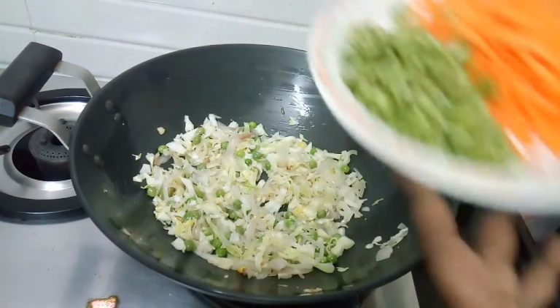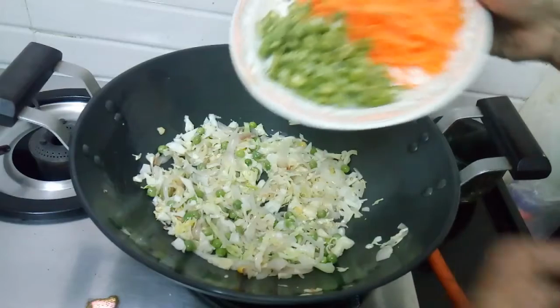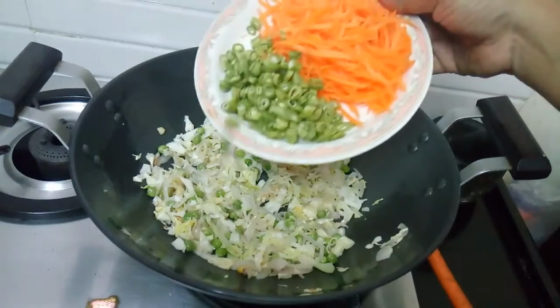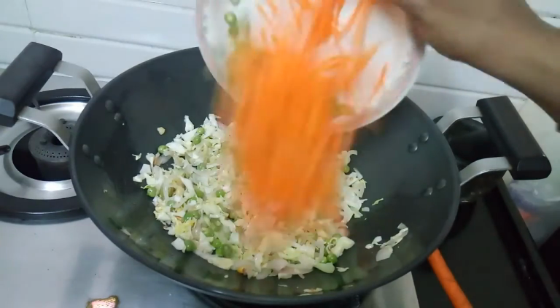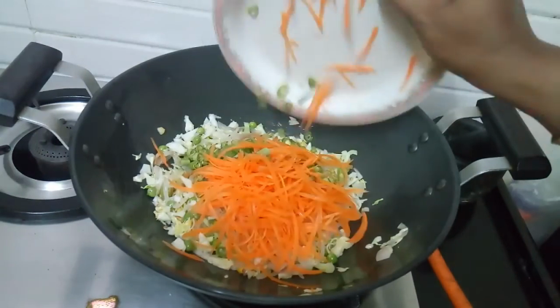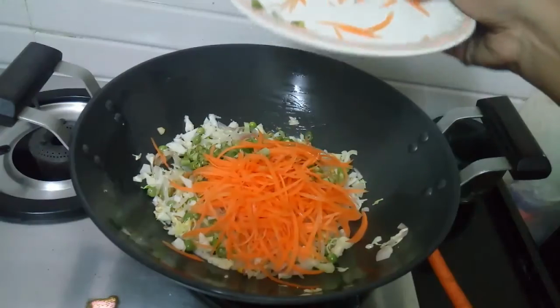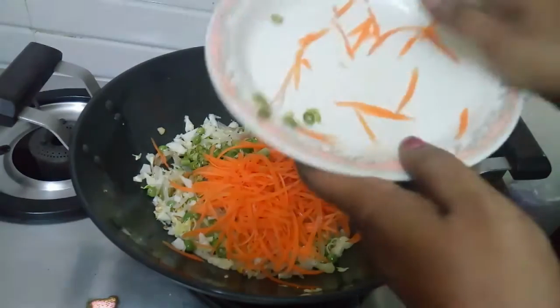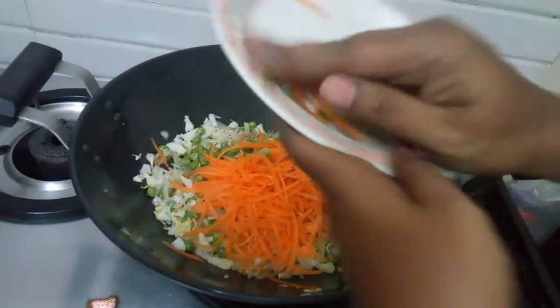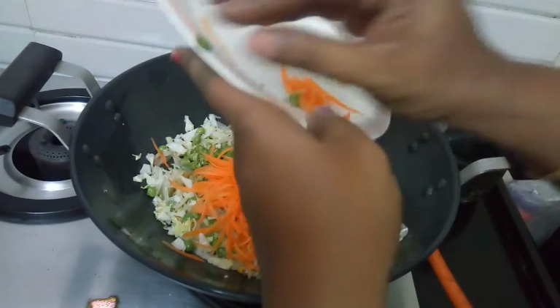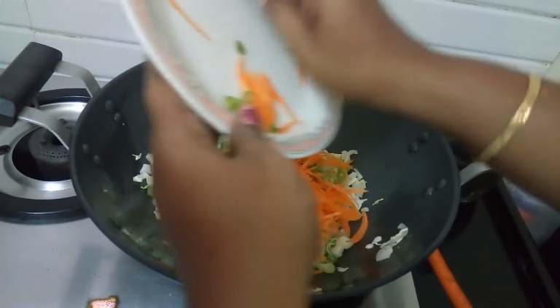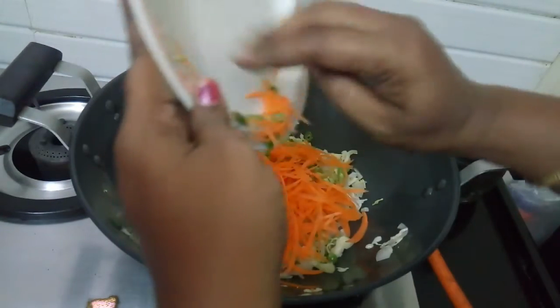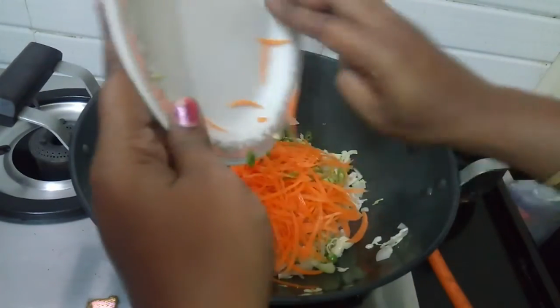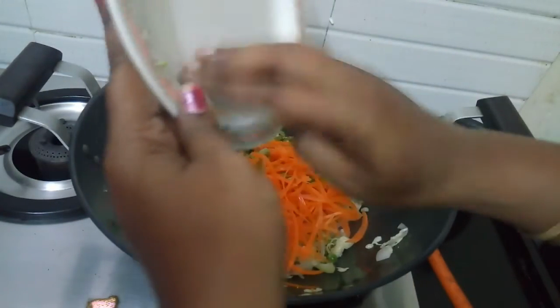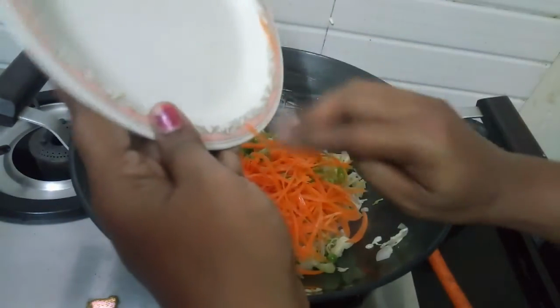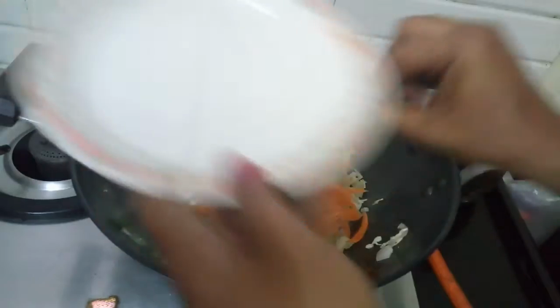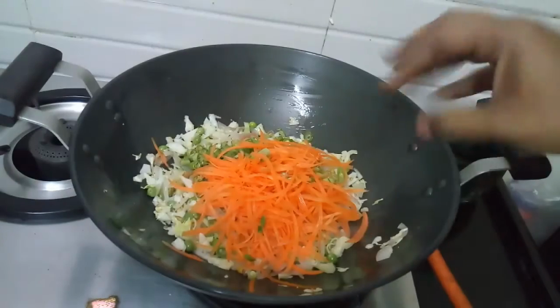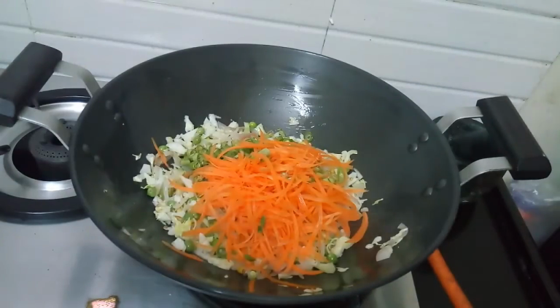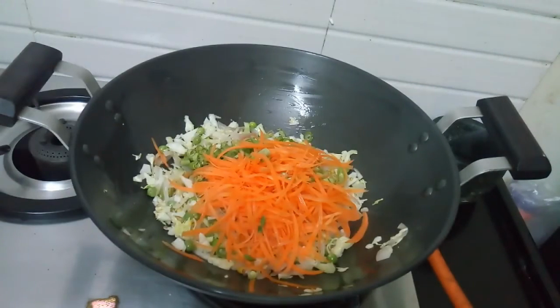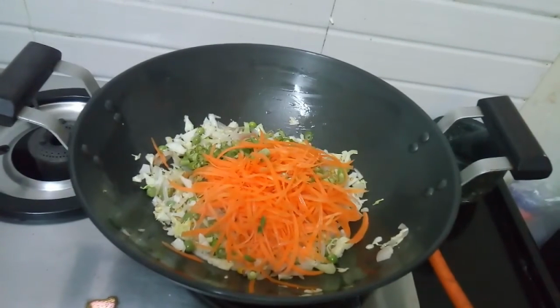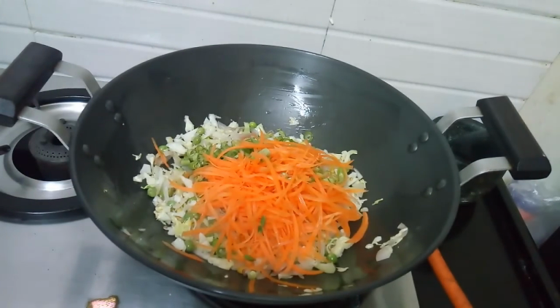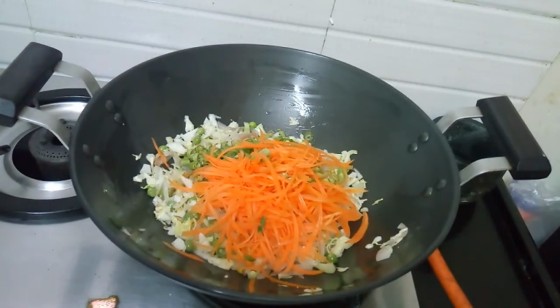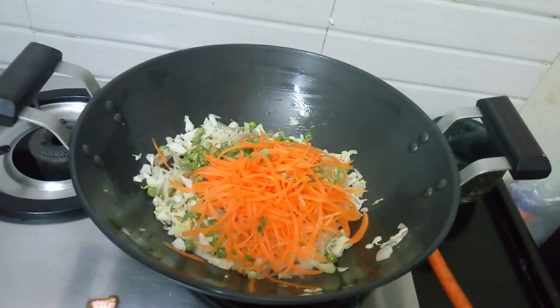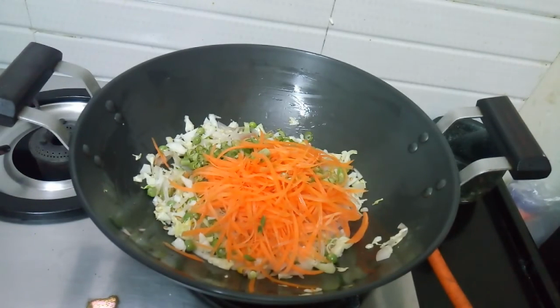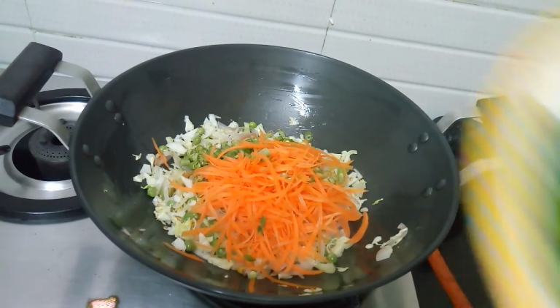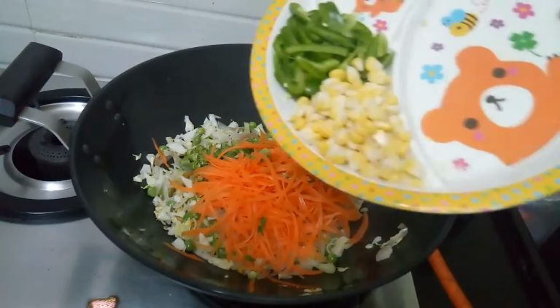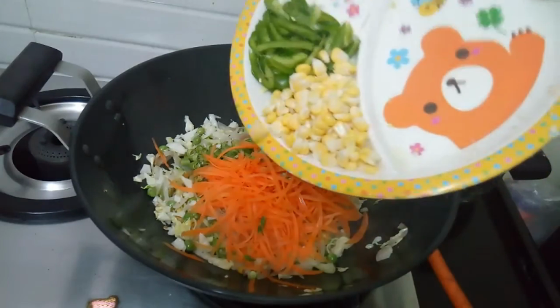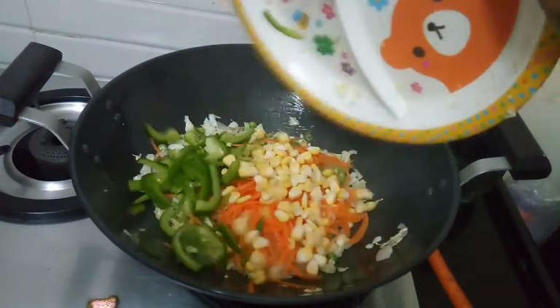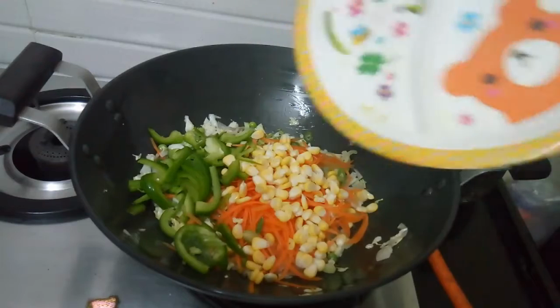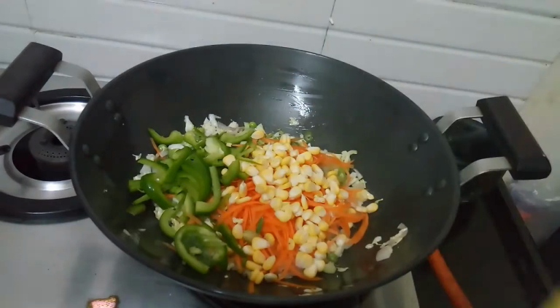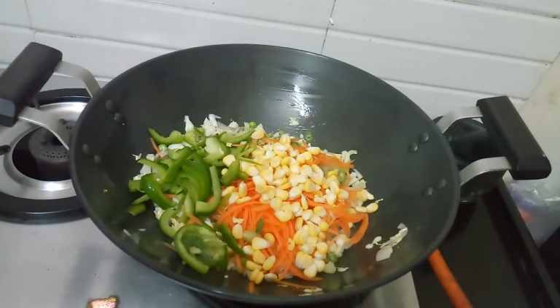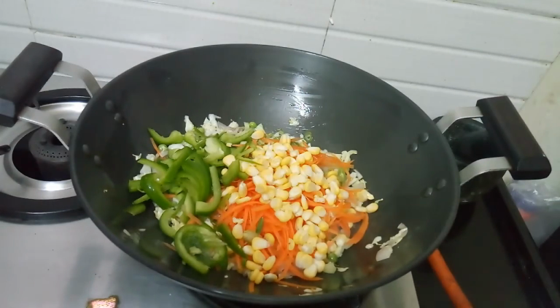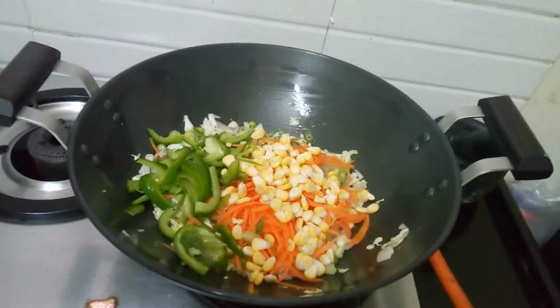Next step will be to put some carrots and beans. Add sweet corn and capsicum.